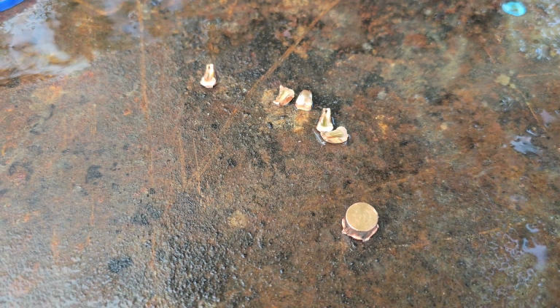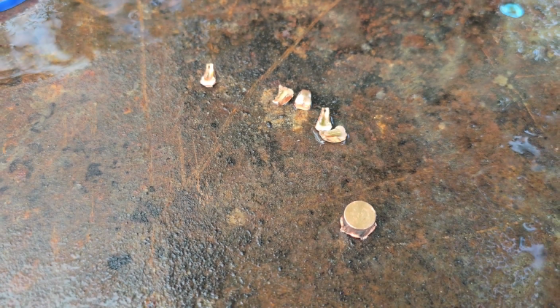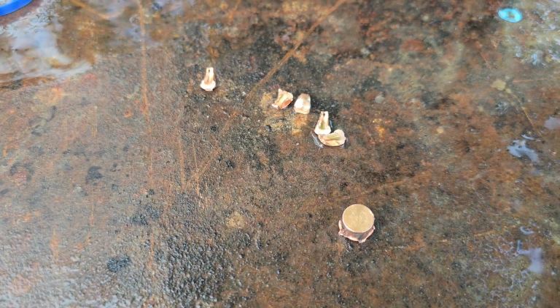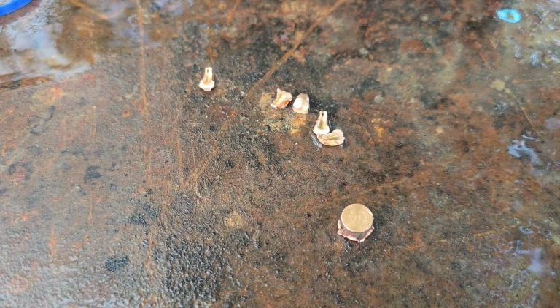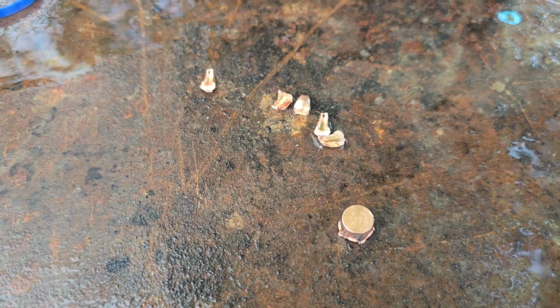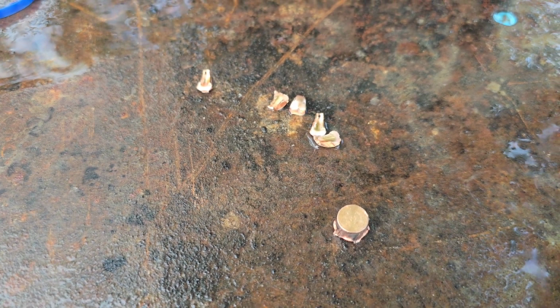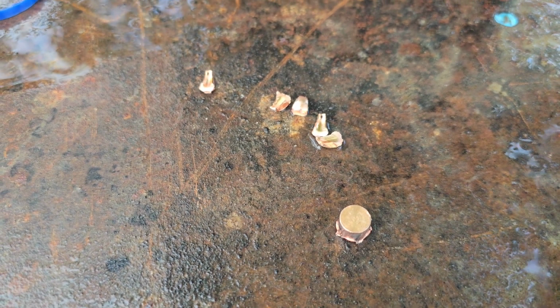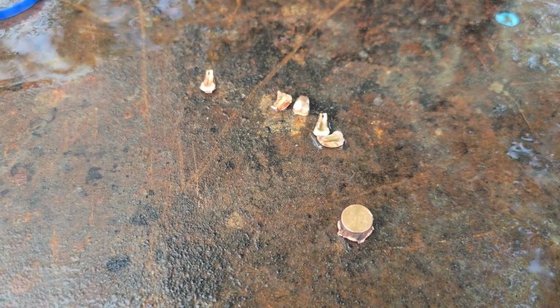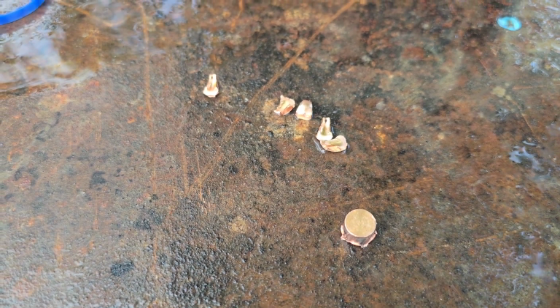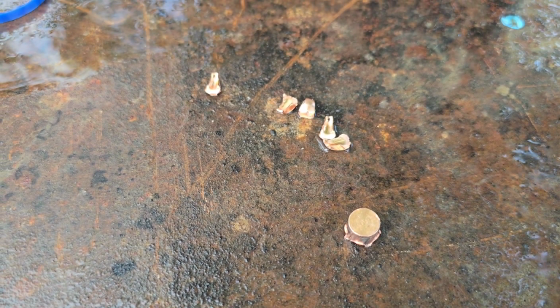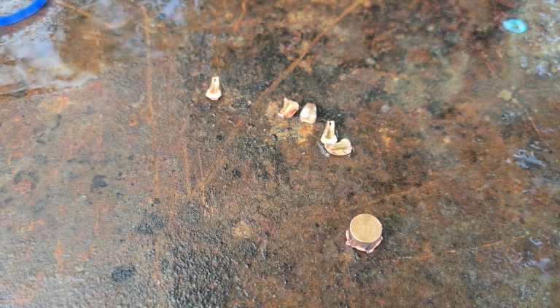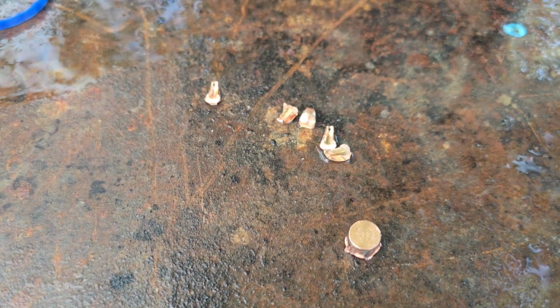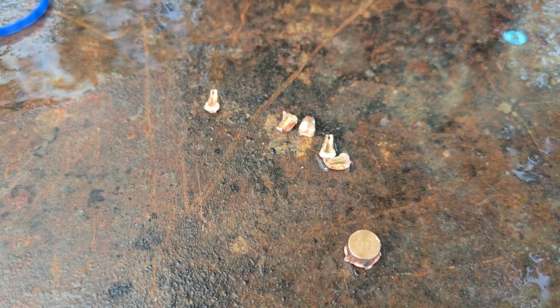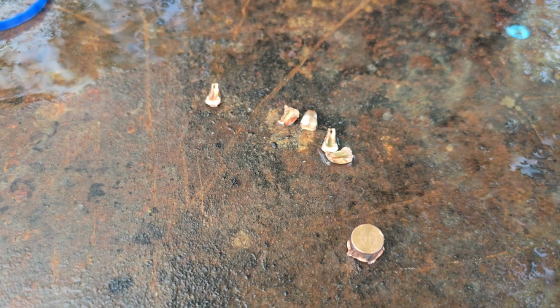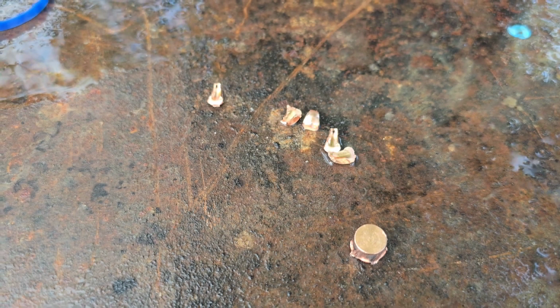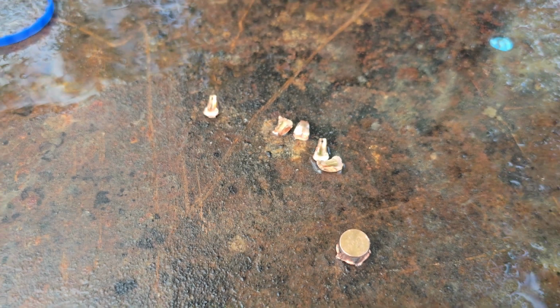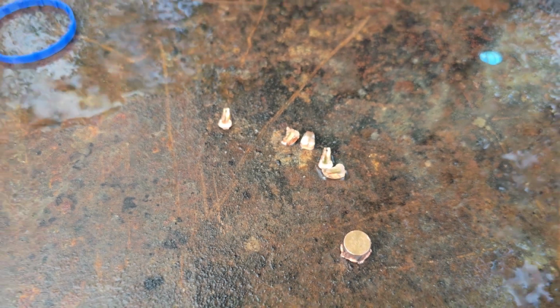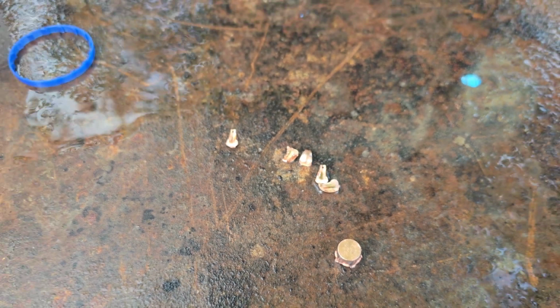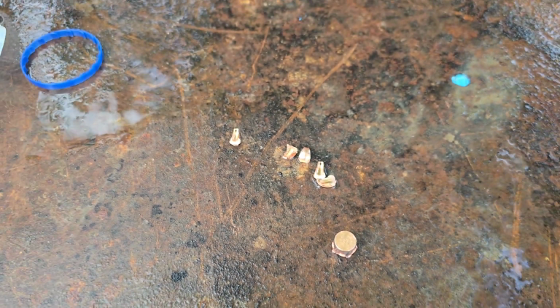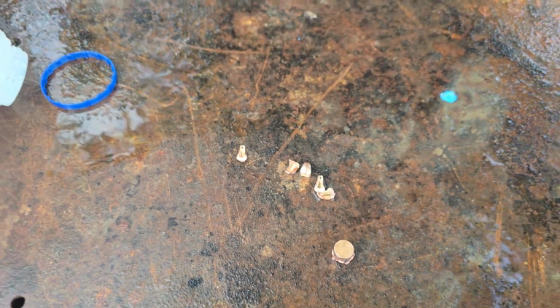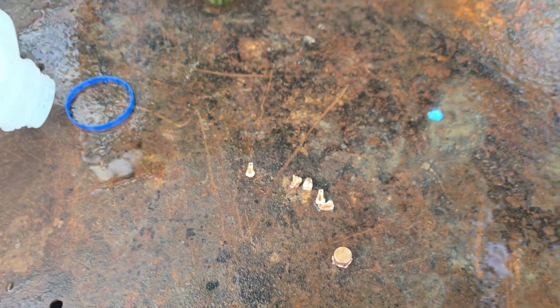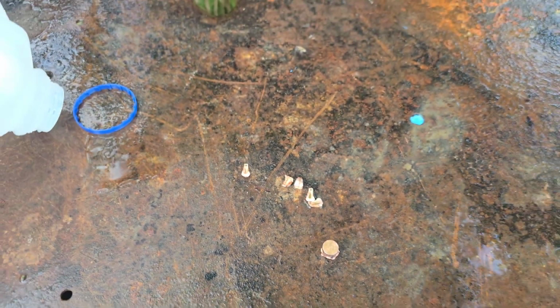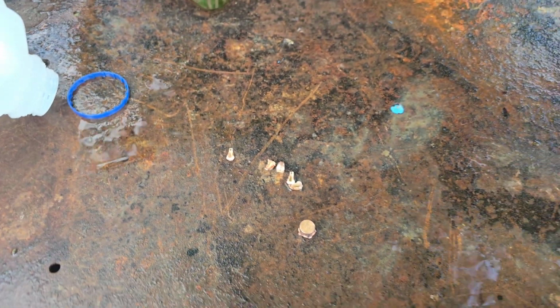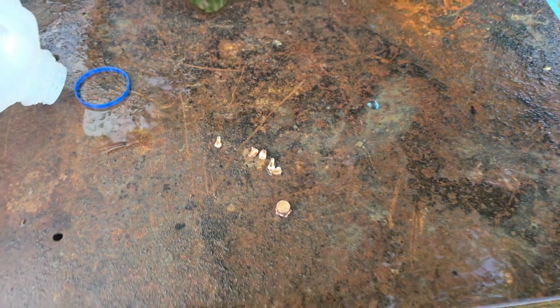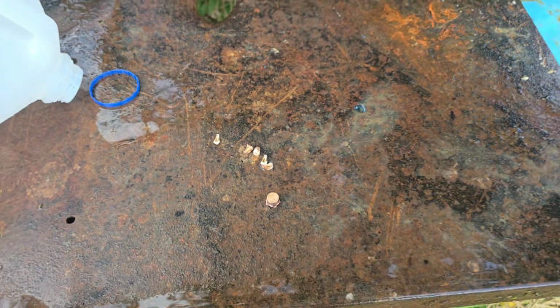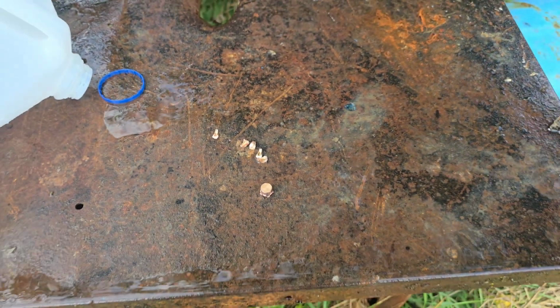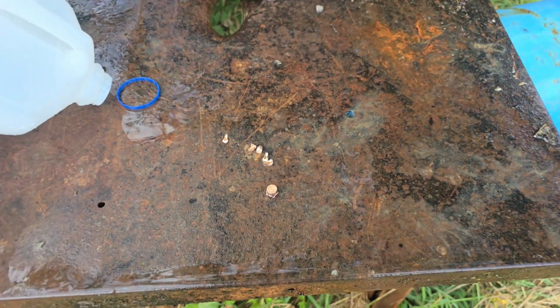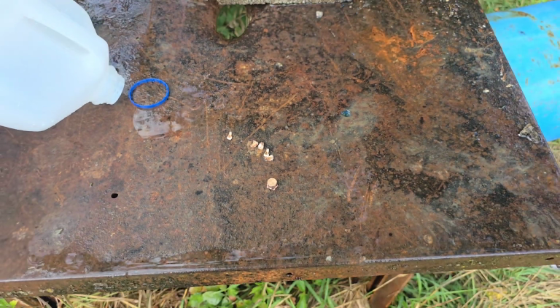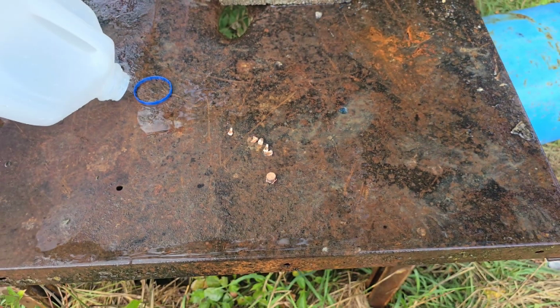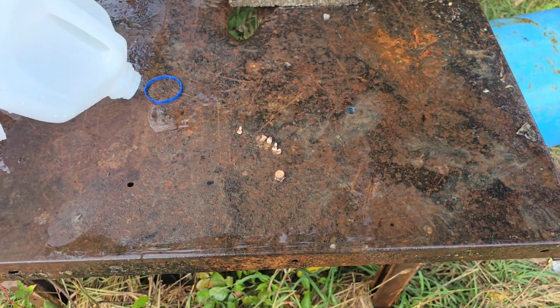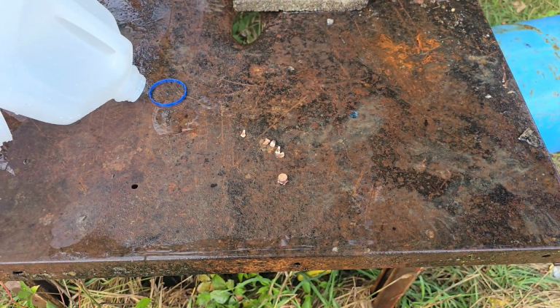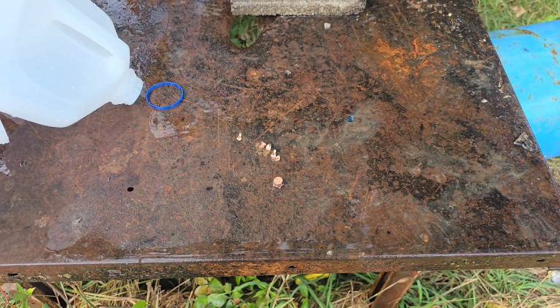And I refuse to load a 10mm that is nothing but a spicy .40 Smith & Wesson. I hope you enjoyed the video. Thank you for watching, and always shoot cool shit.